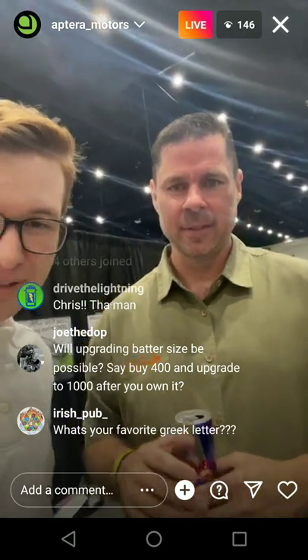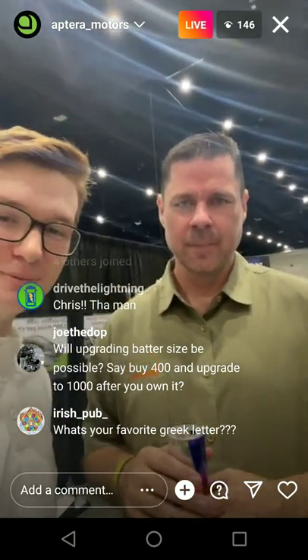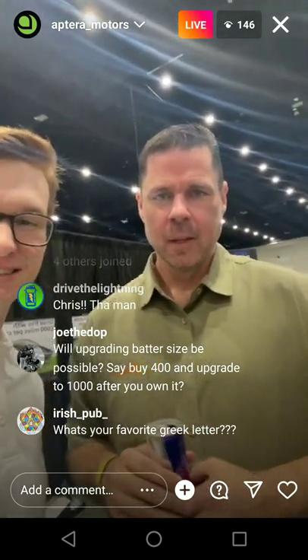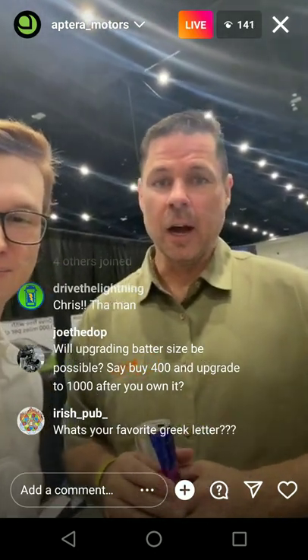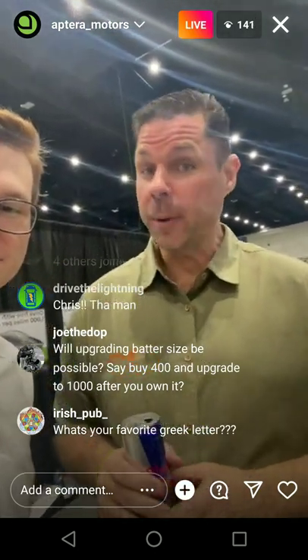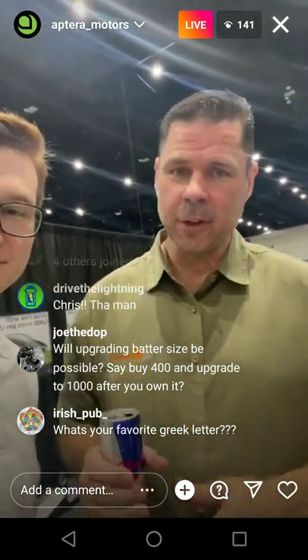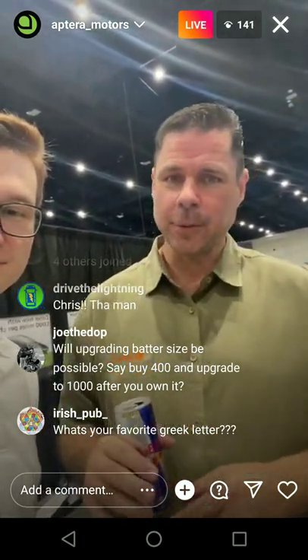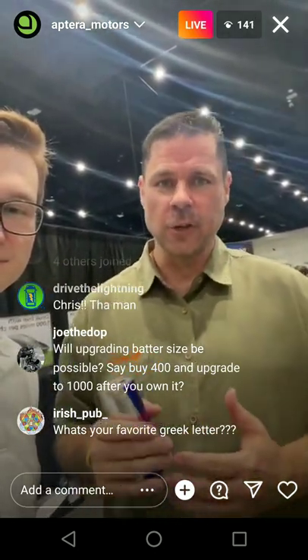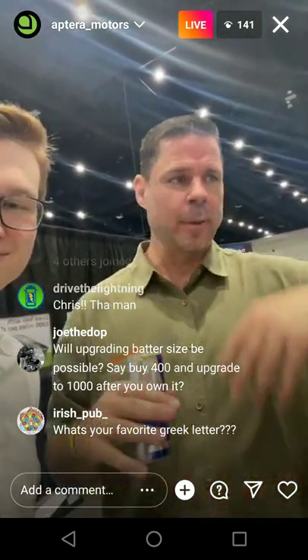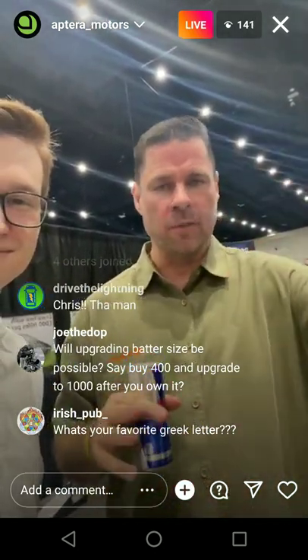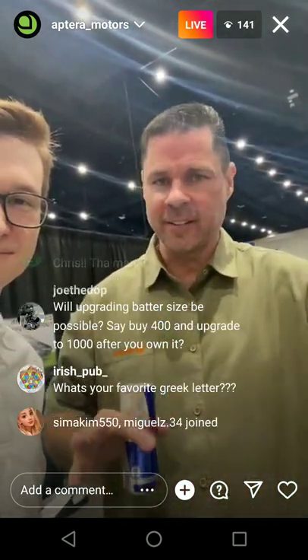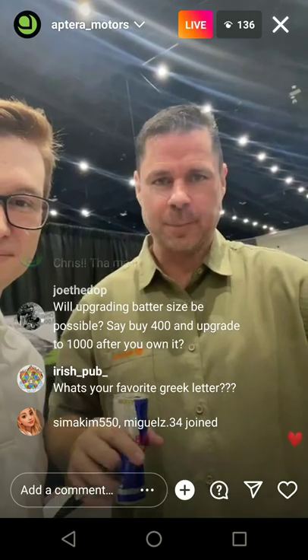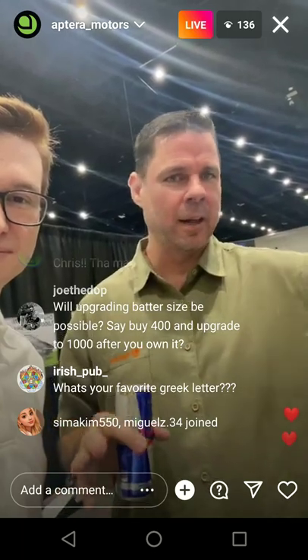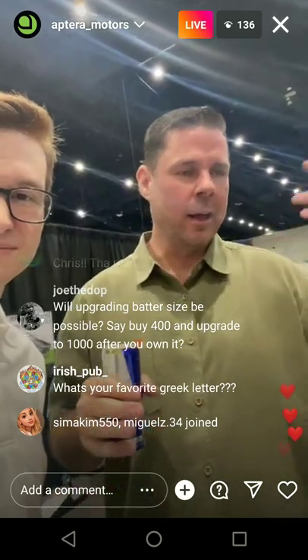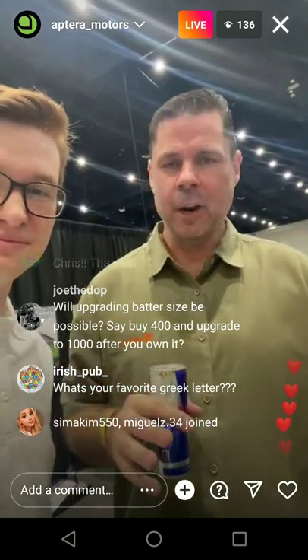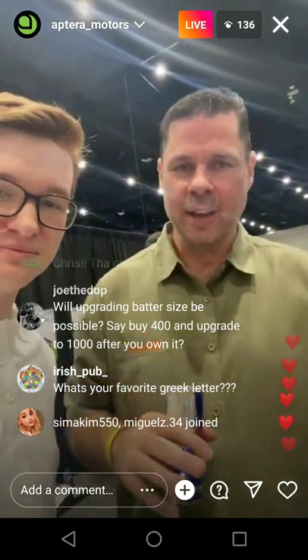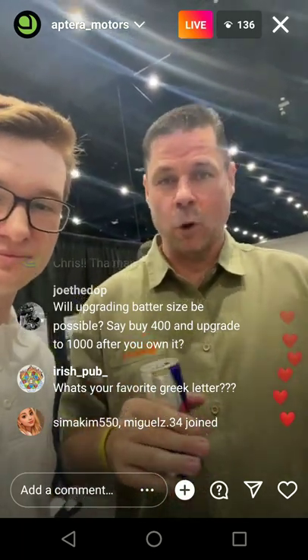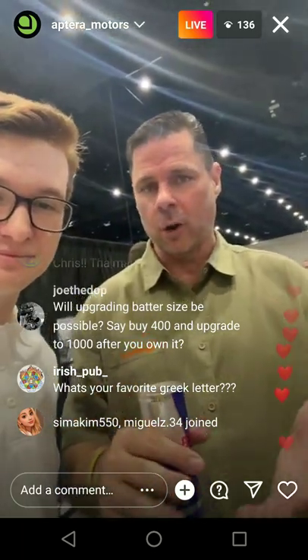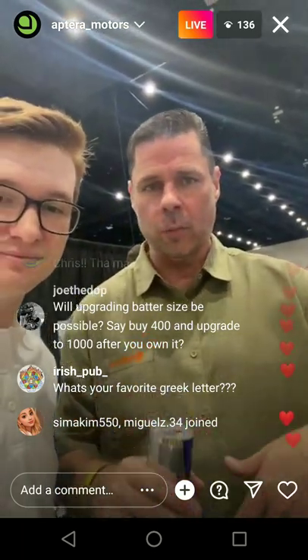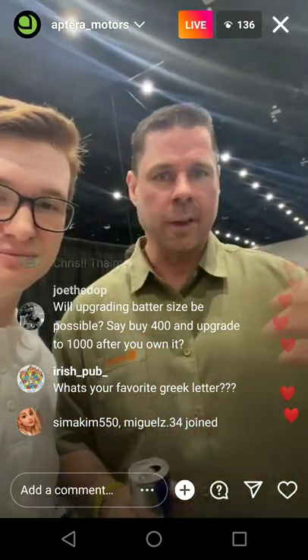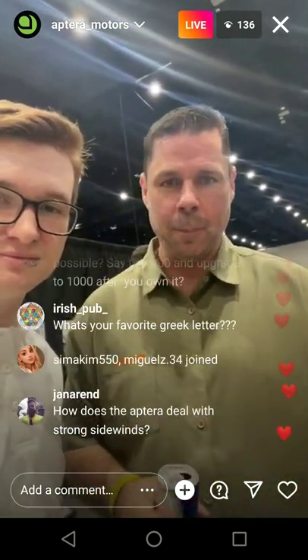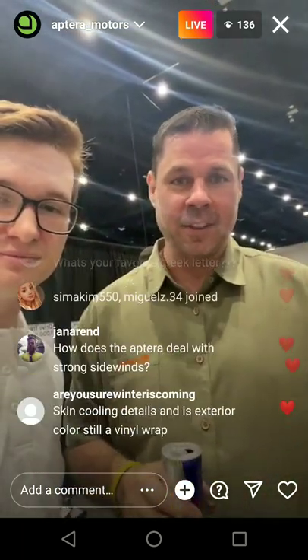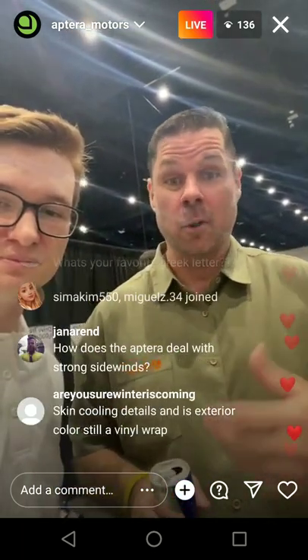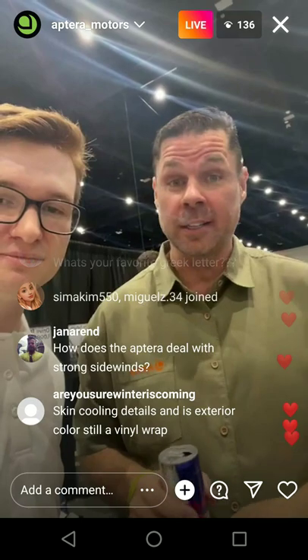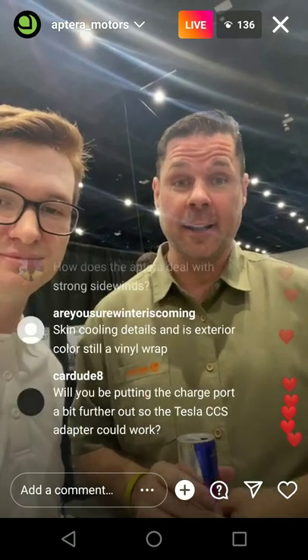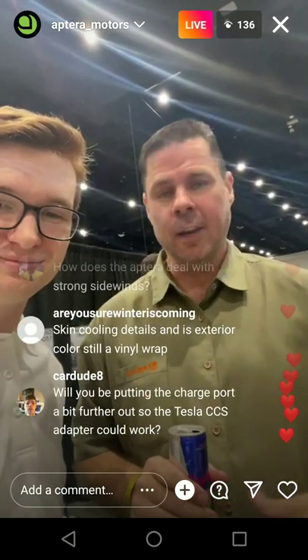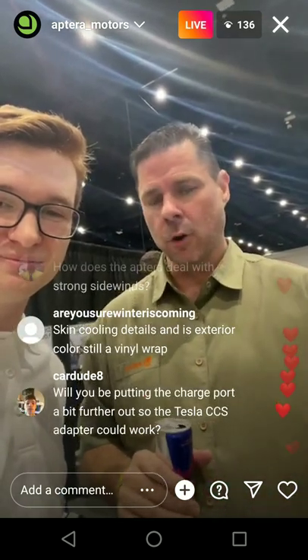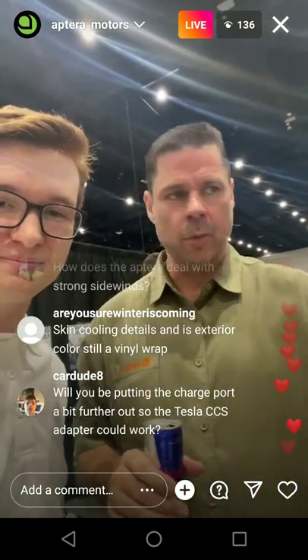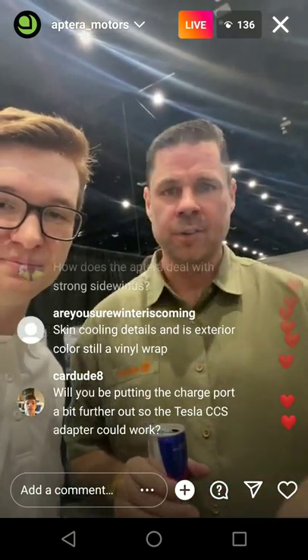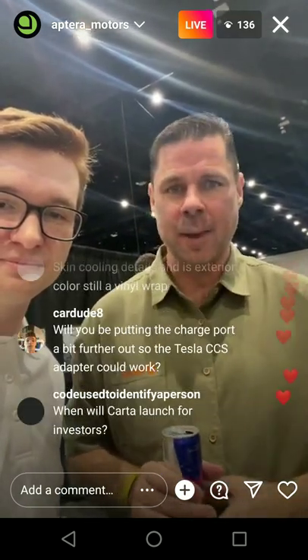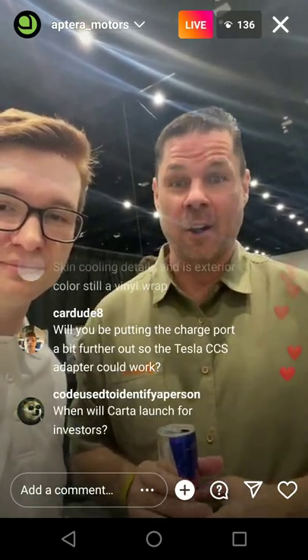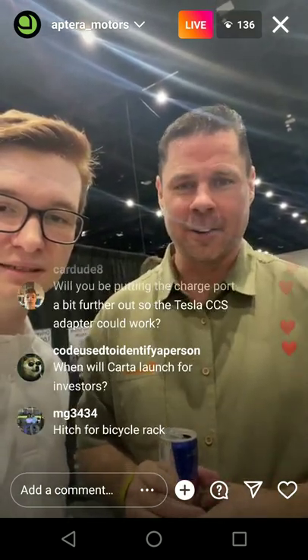Is there a third seat option? We're hoping to have a third seat option in the future. We'll make more variants of the Aptera that can have more cargo room, more carrying capacity, things that are more utilitarian. And if we can throw a third seat in the back, all the better.